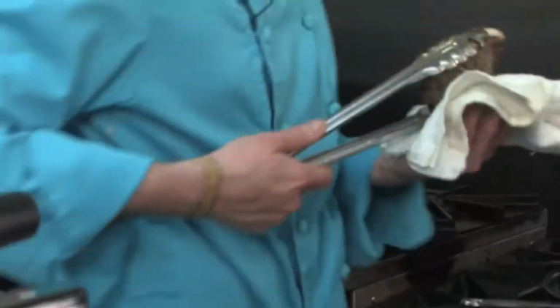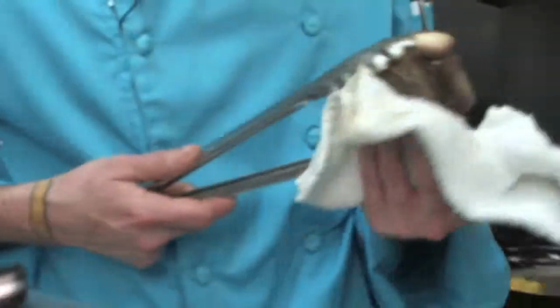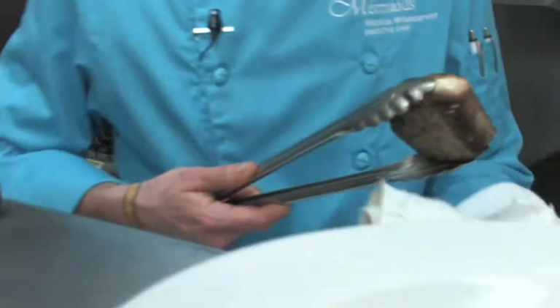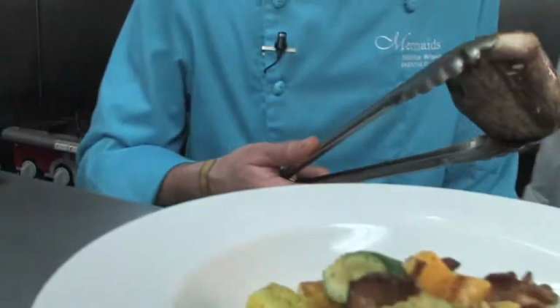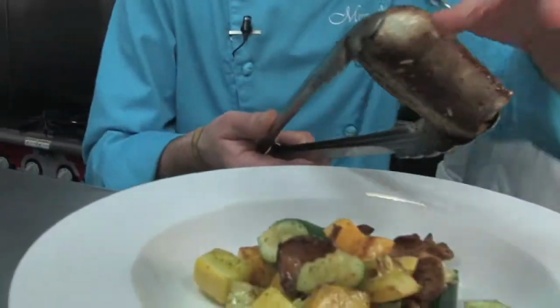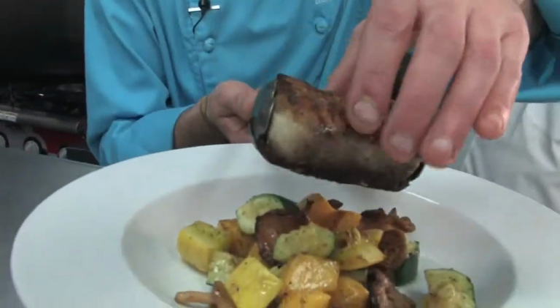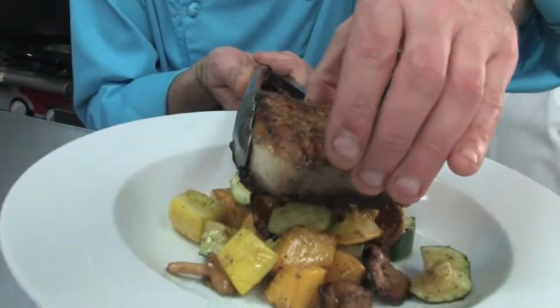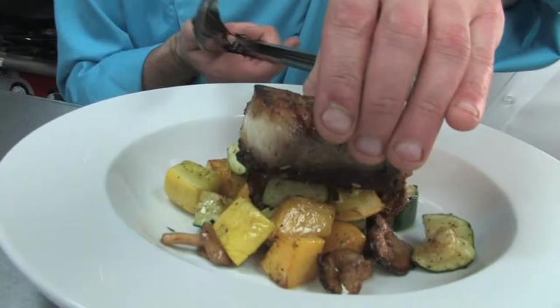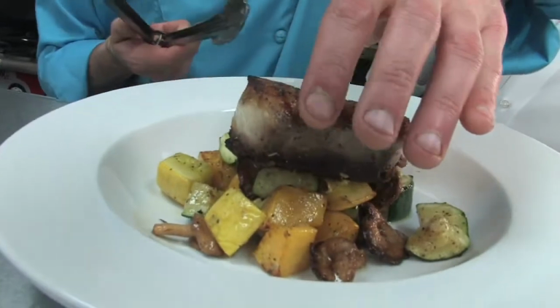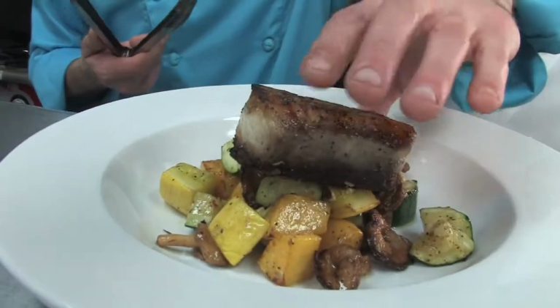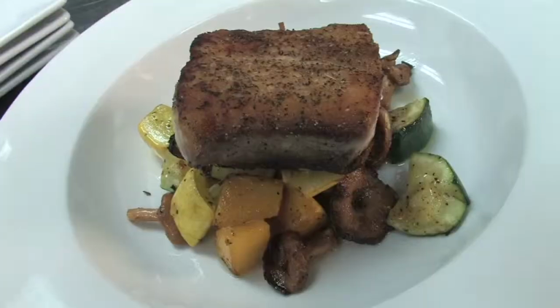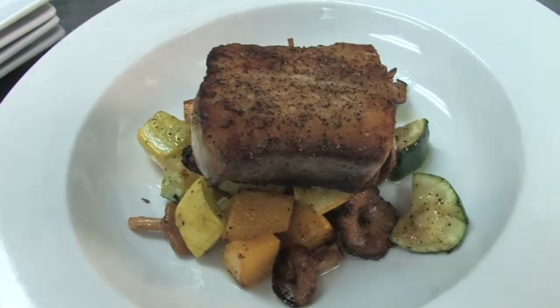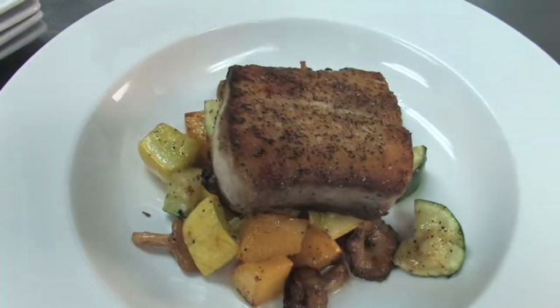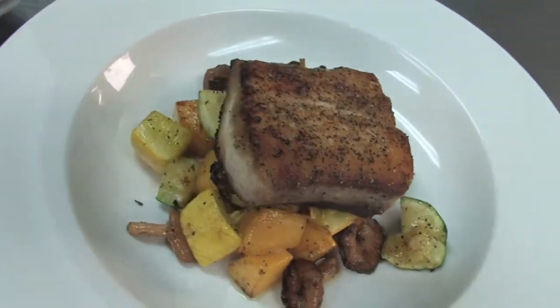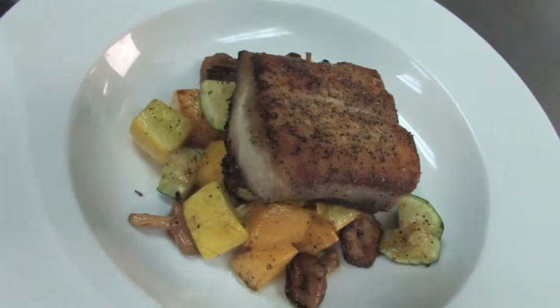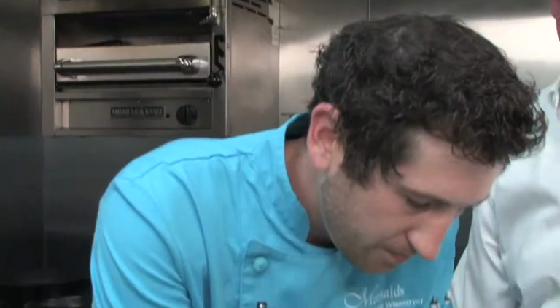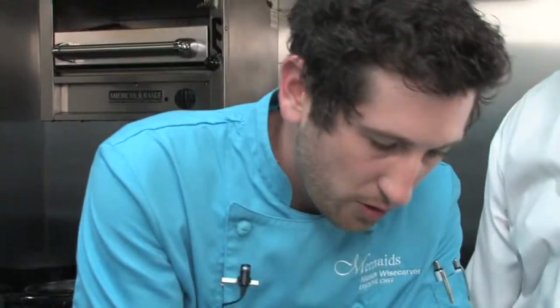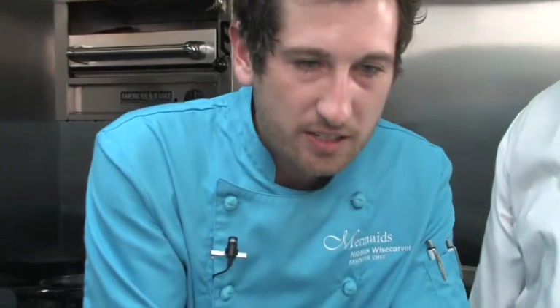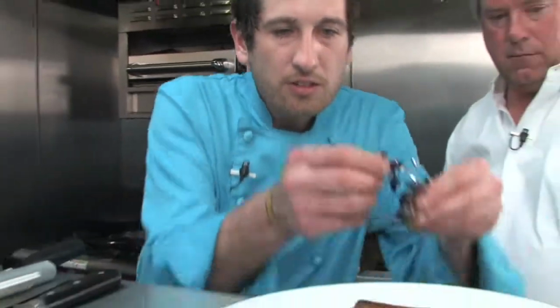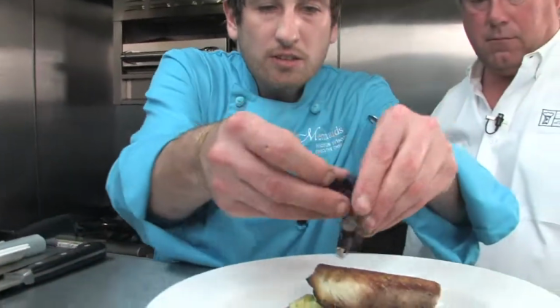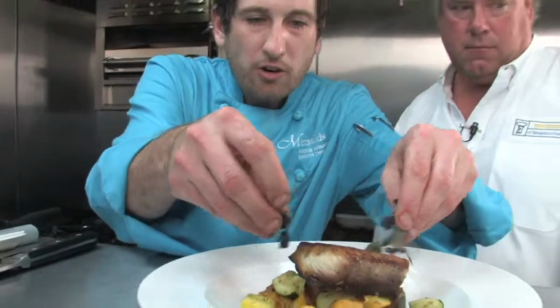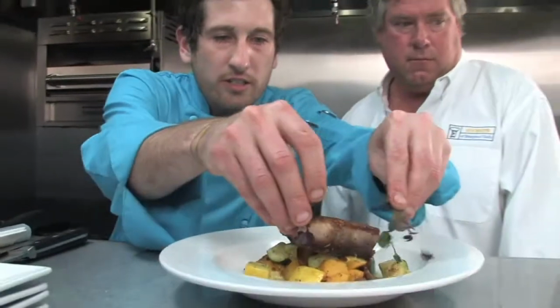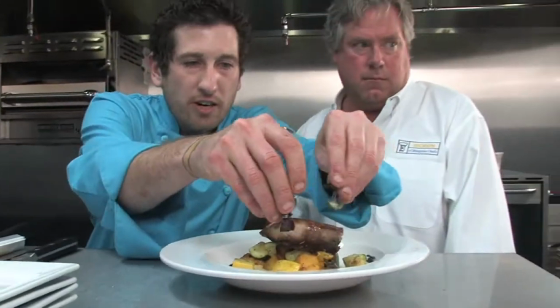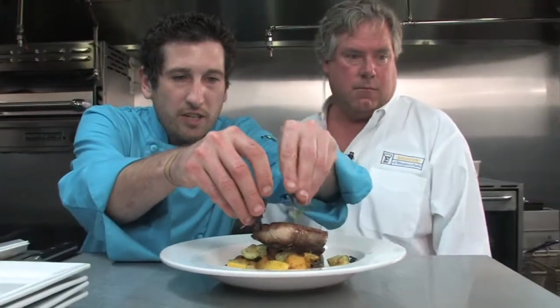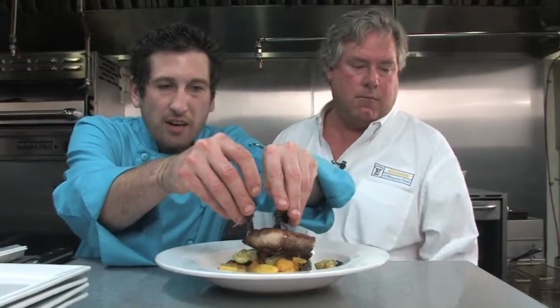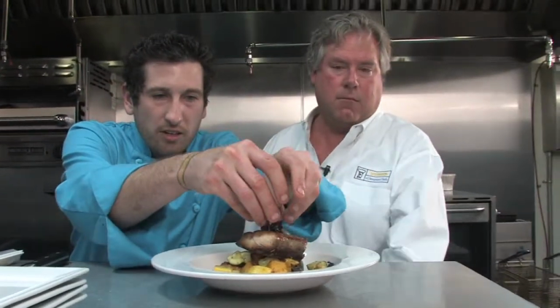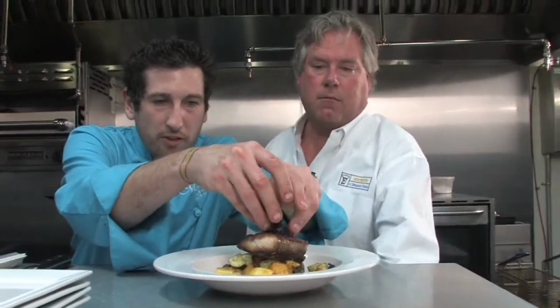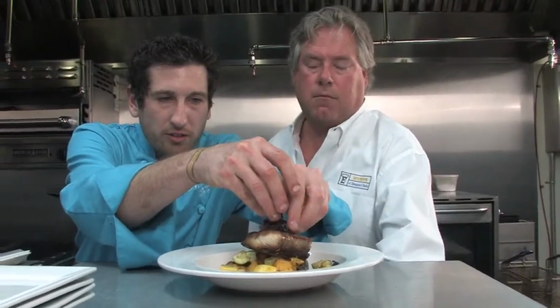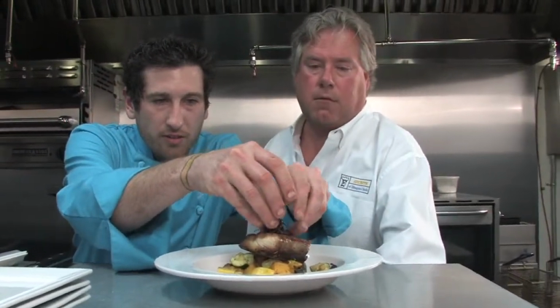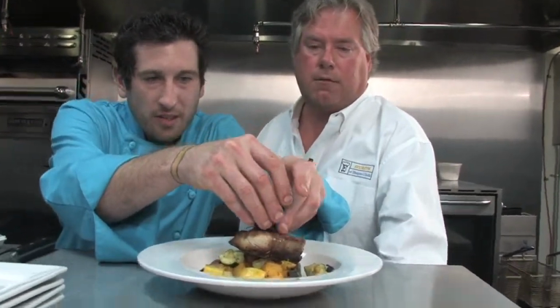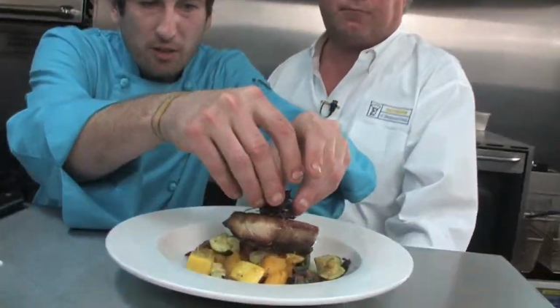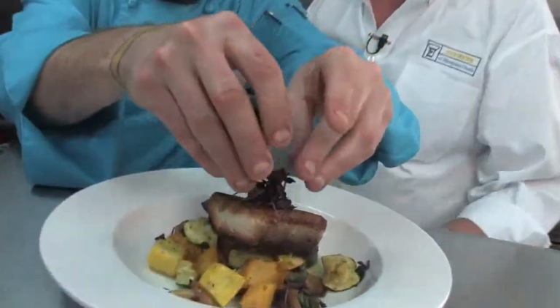You've got a nice little moist mahi — look at that nice little brown crust on there. I've always got these little micro greens laying around. They just add another little flavor to it, and it makes it look pretty, right?